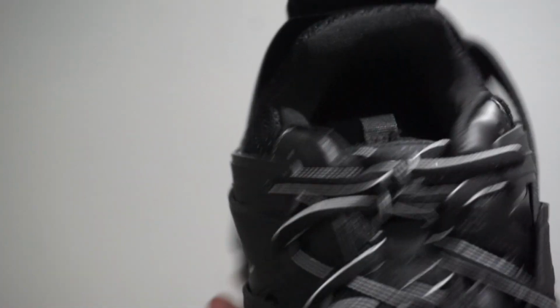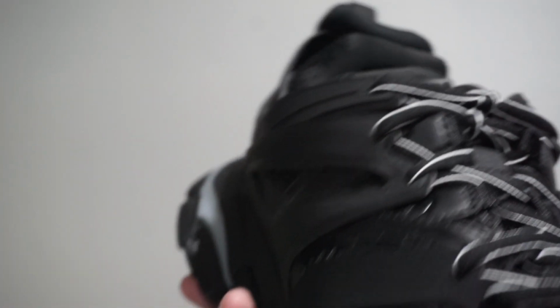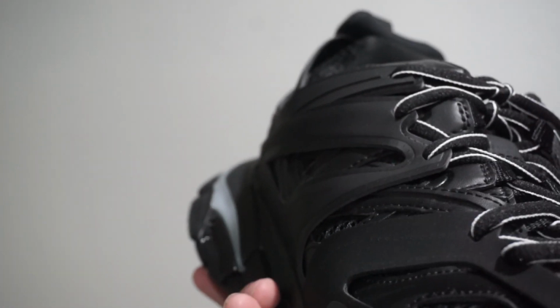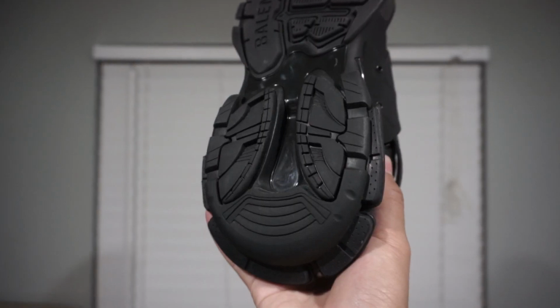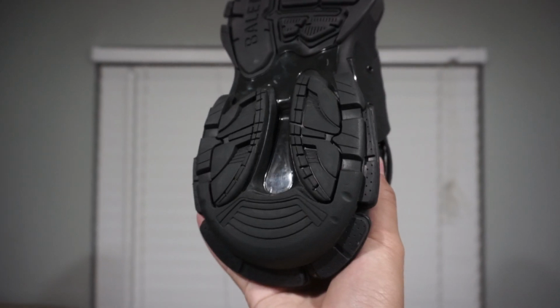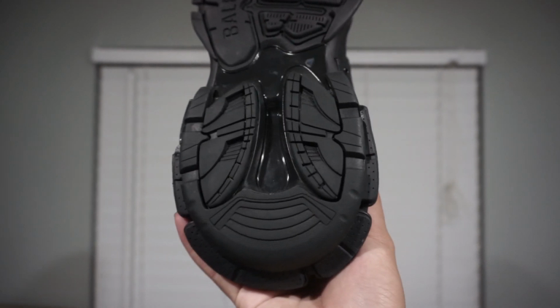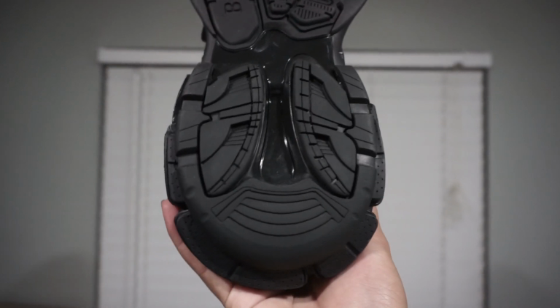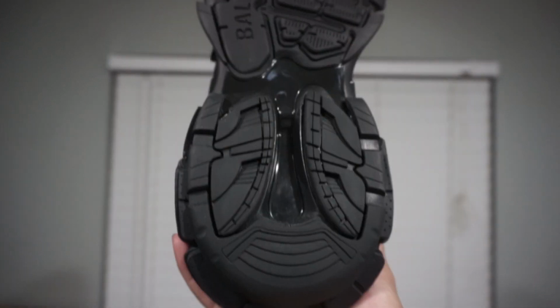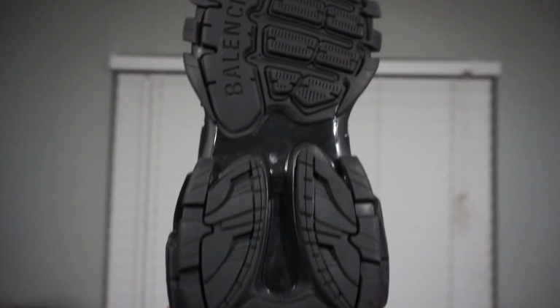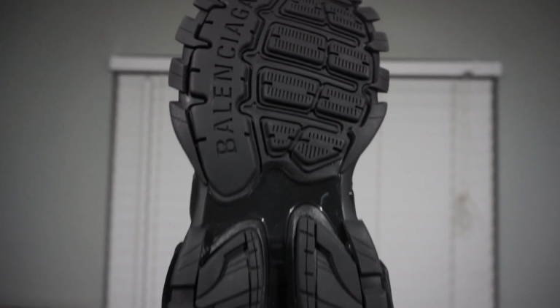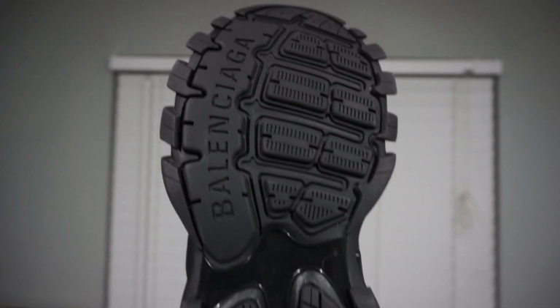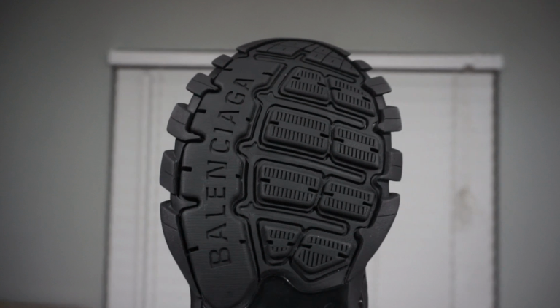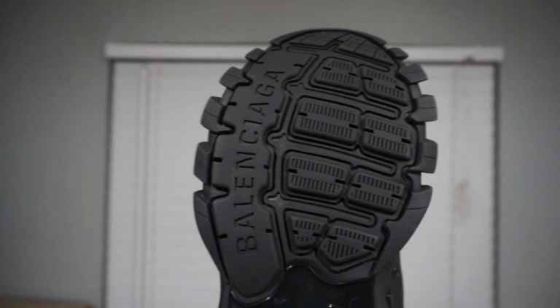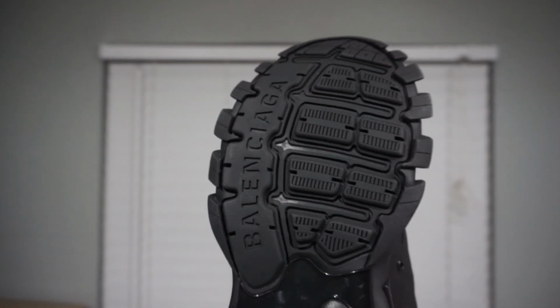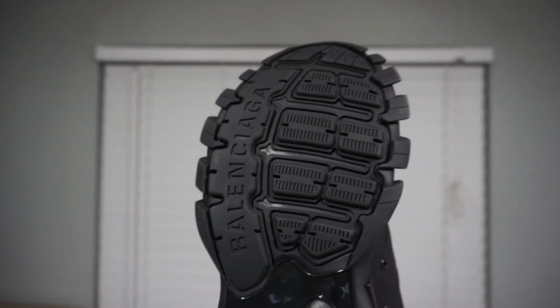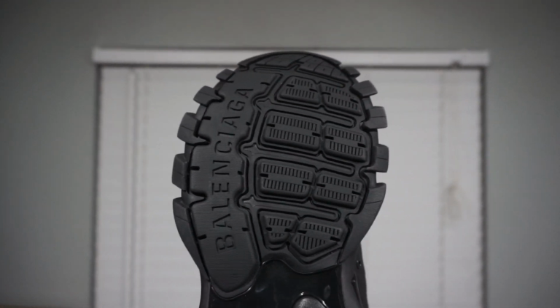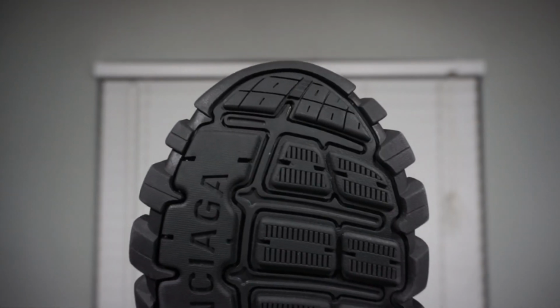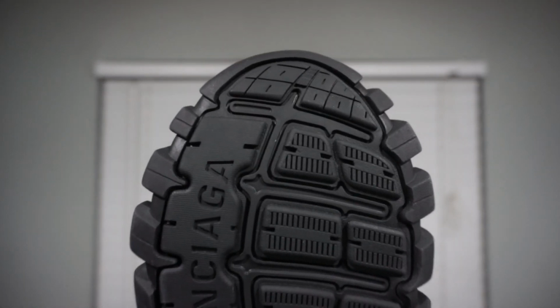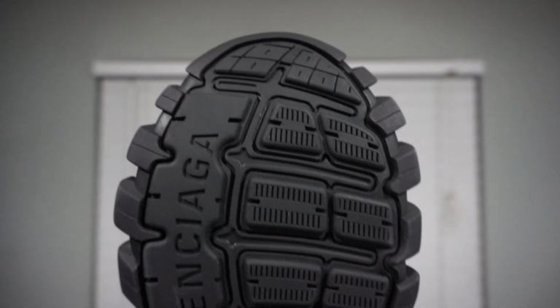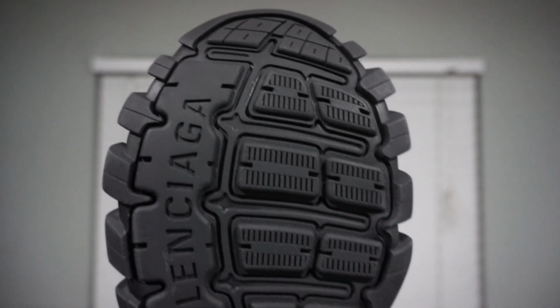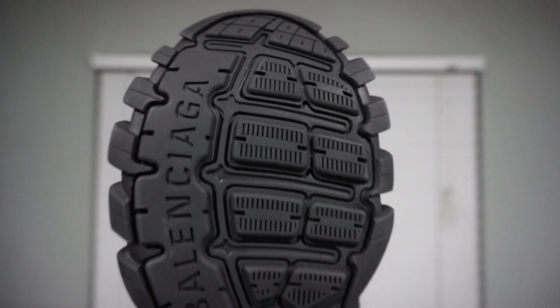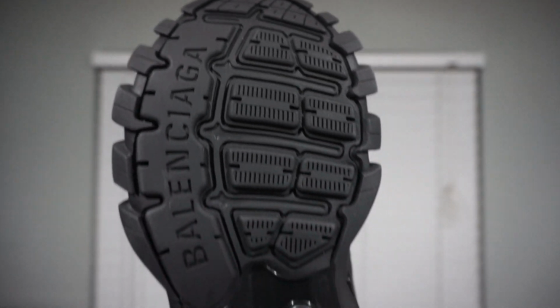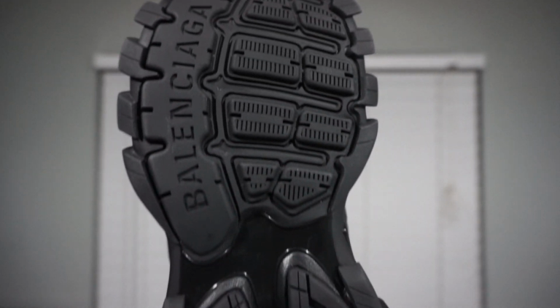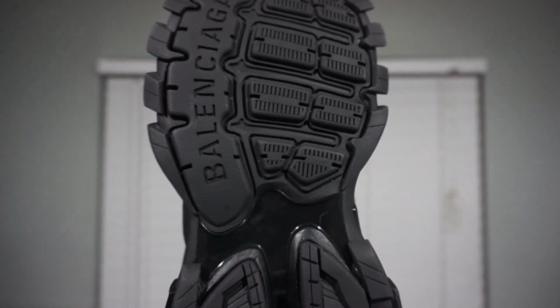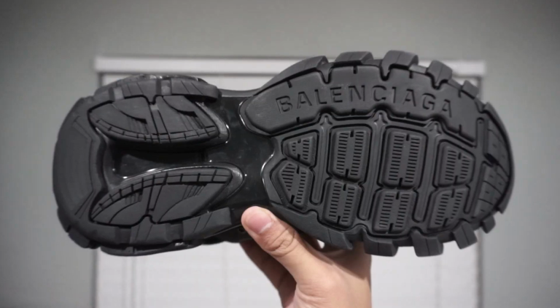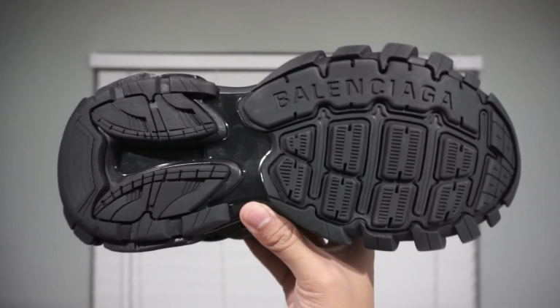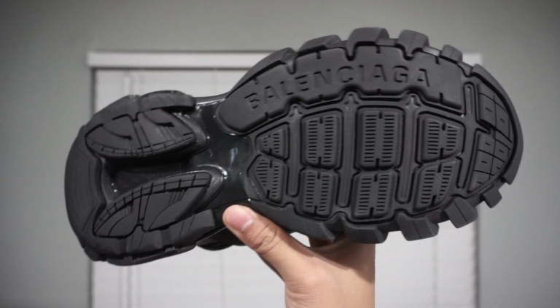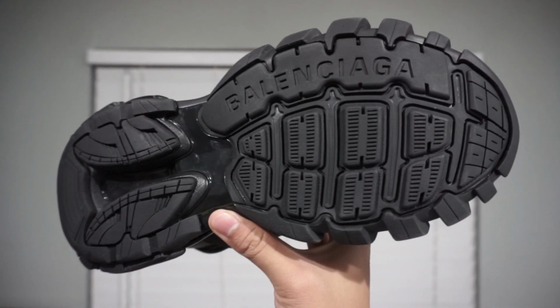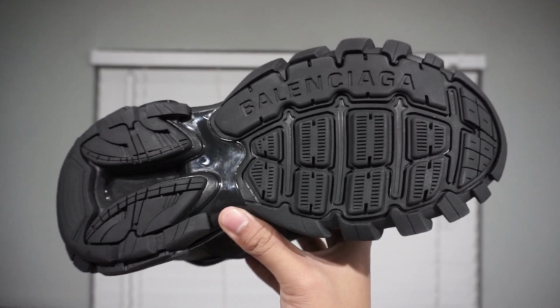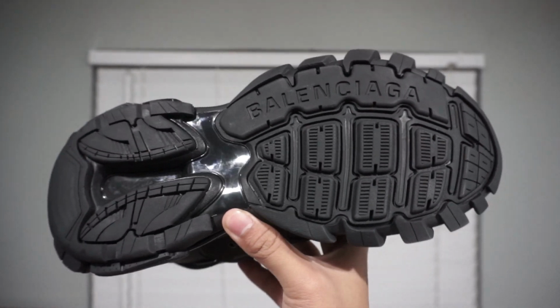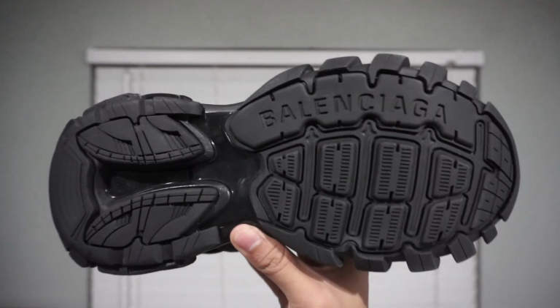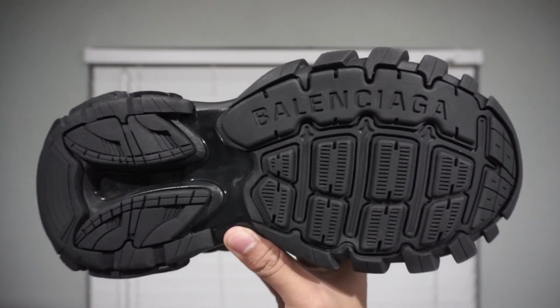Next up, we'll be taking a closer look at the outsole. The design is reminiscent of hiking shoes or hiking boots, even though these are supposed to be used casually. It looks like you'll get a lot of traction from the shoes.